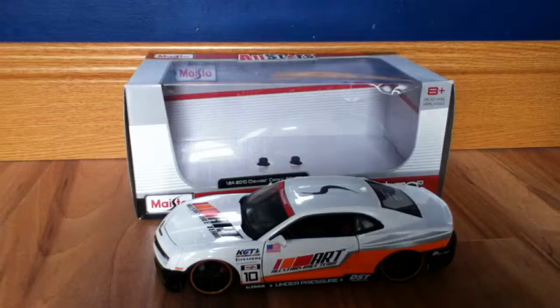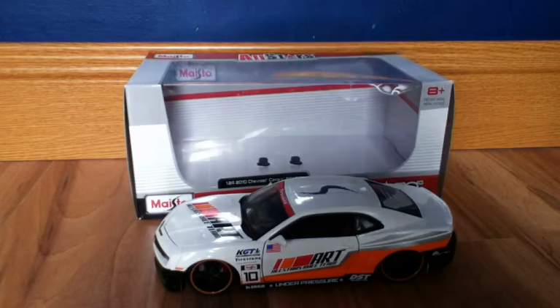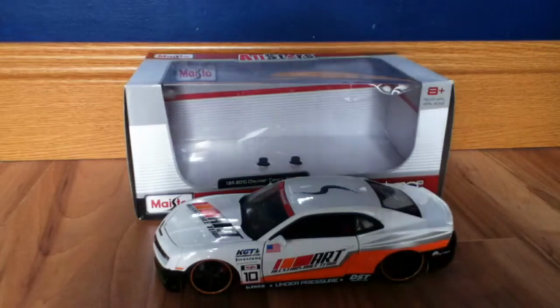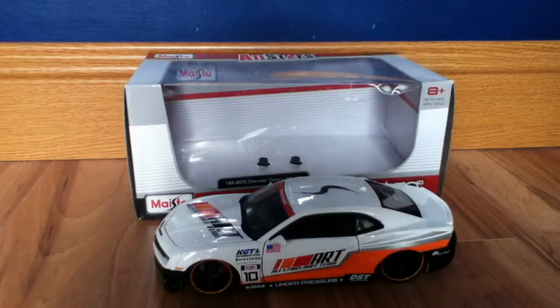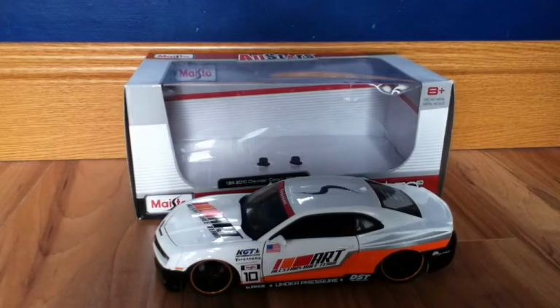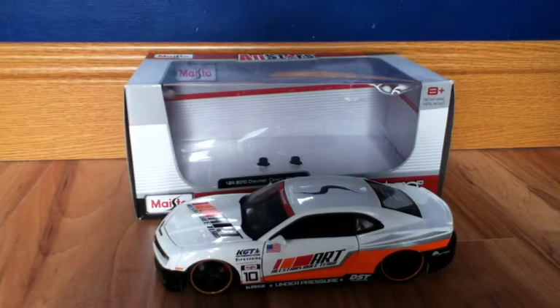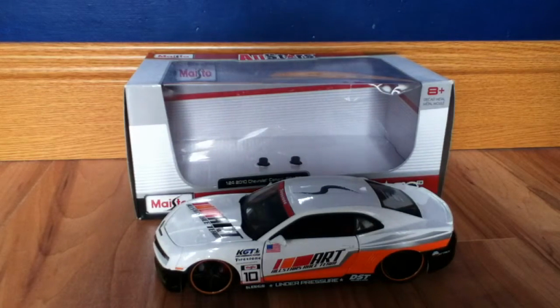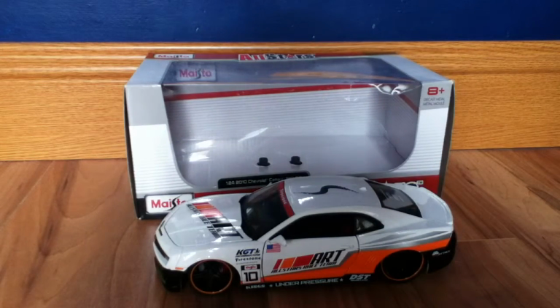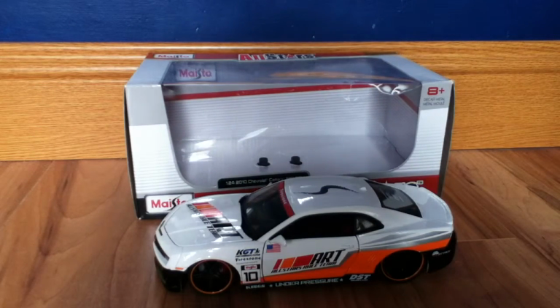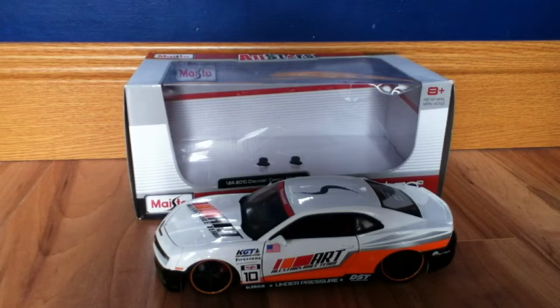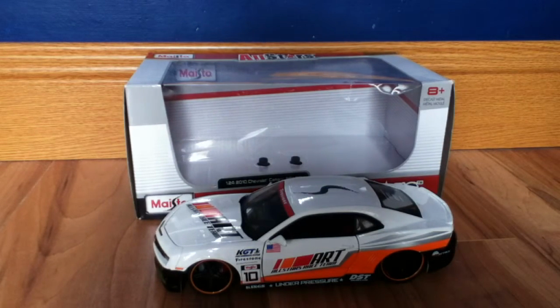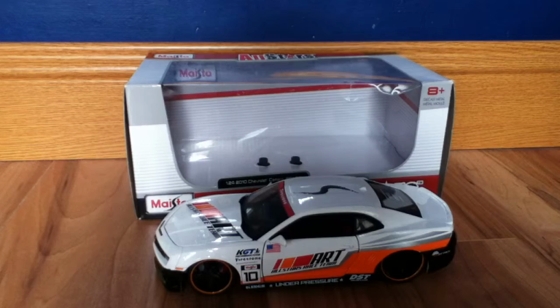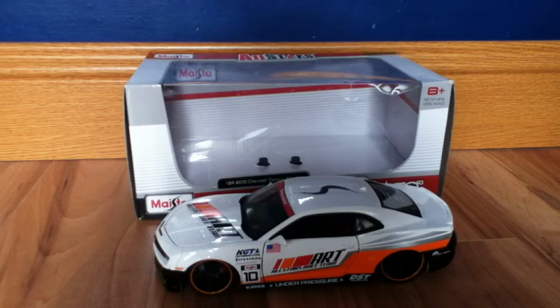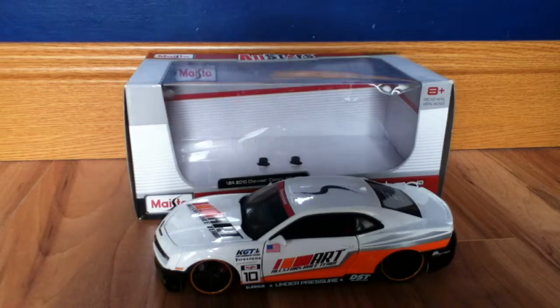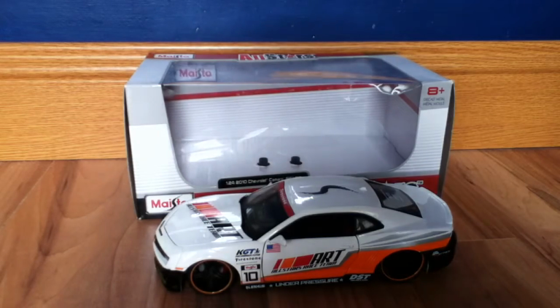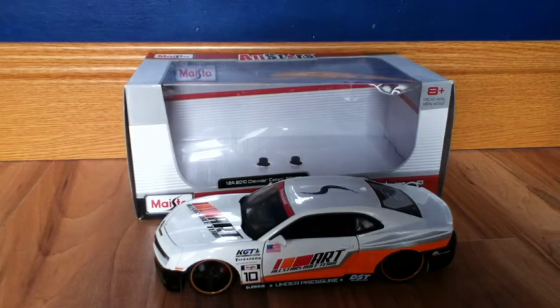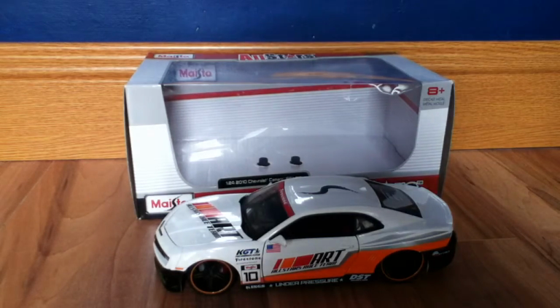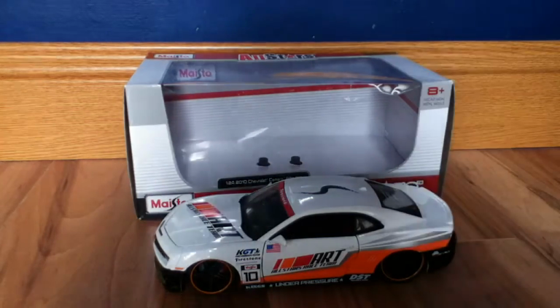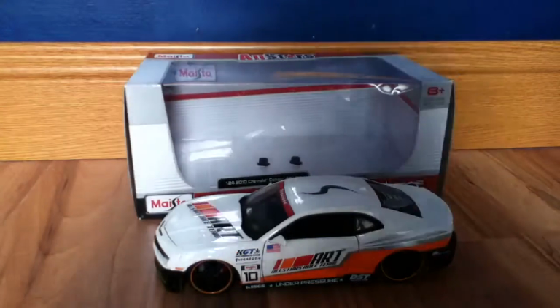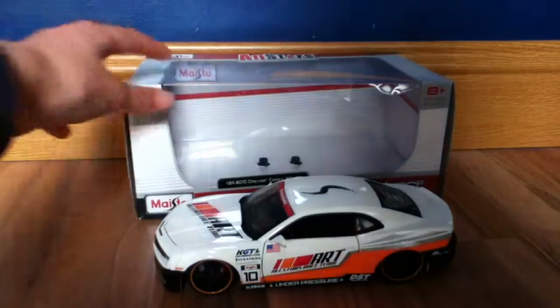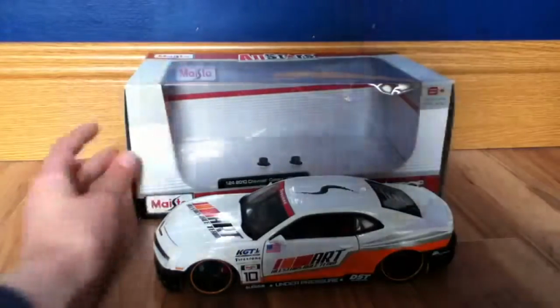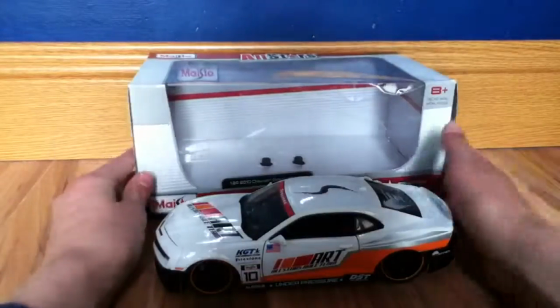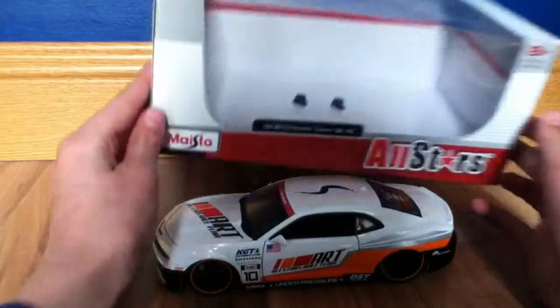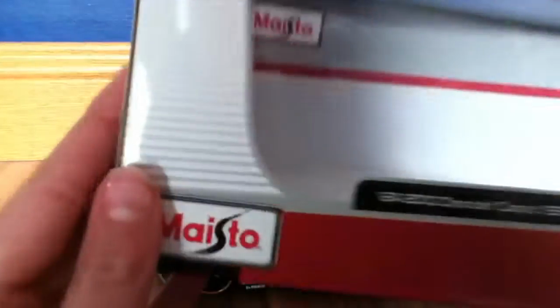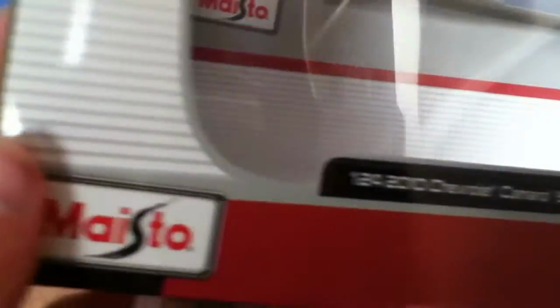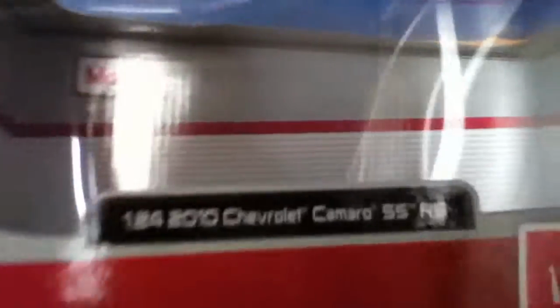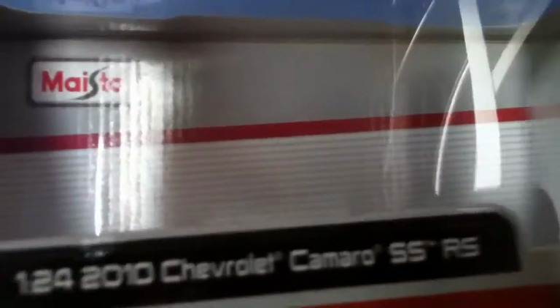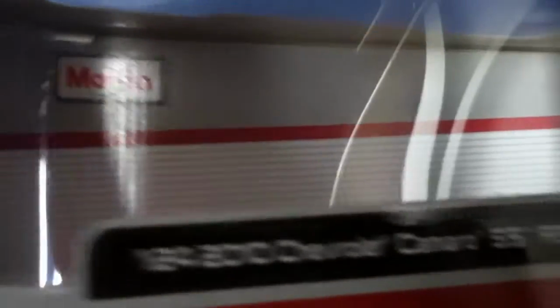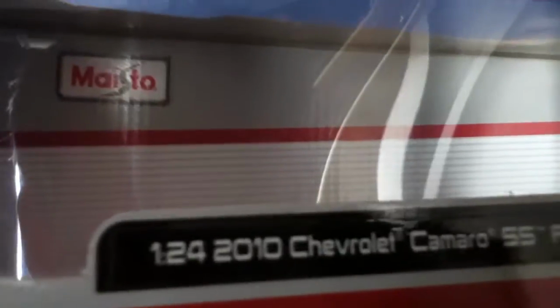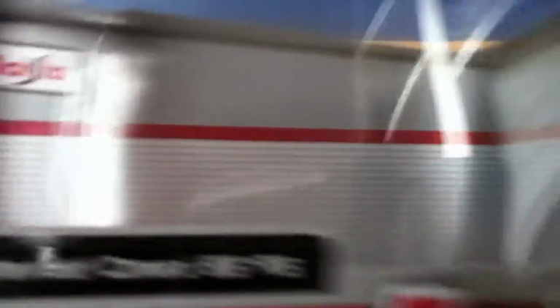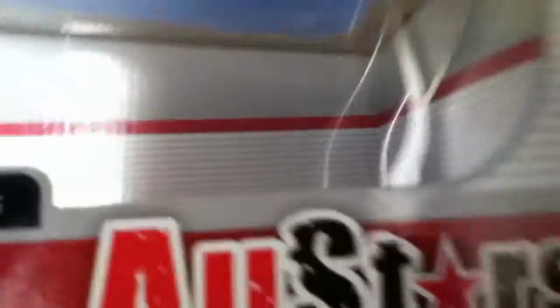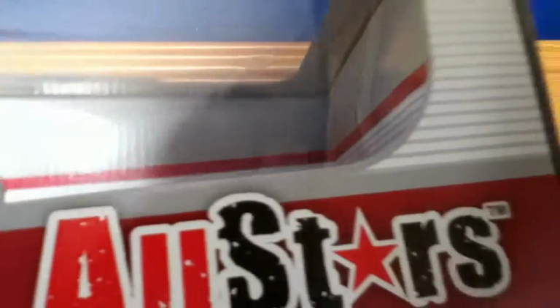Welcome to DieCast112. Today I'm going to be reviewing the 2010 Chevrolet Camaro SS RS. It's by Maisto, it's 1:24 scale, and it's from the All Stars series.